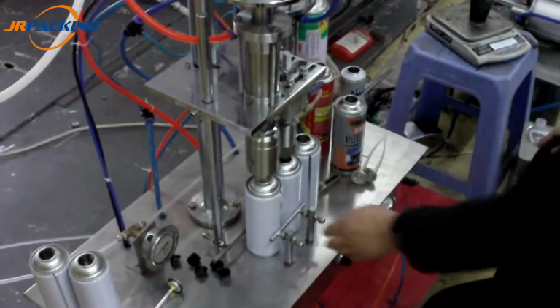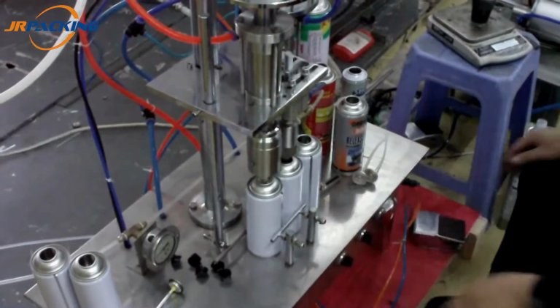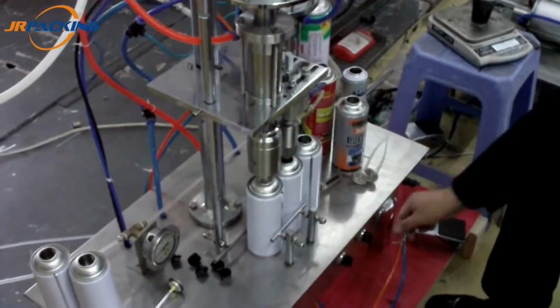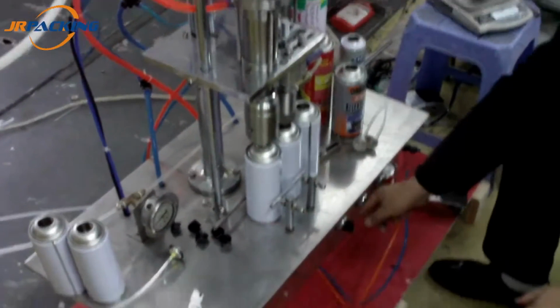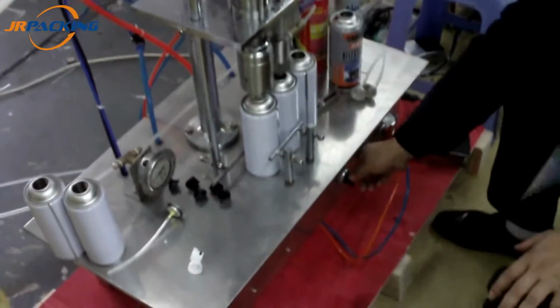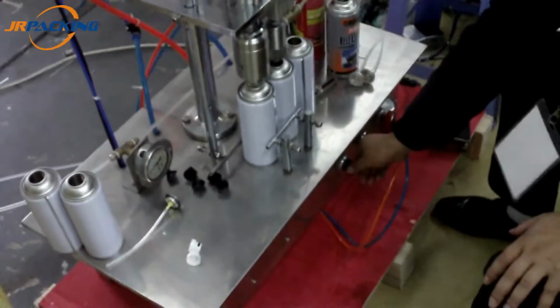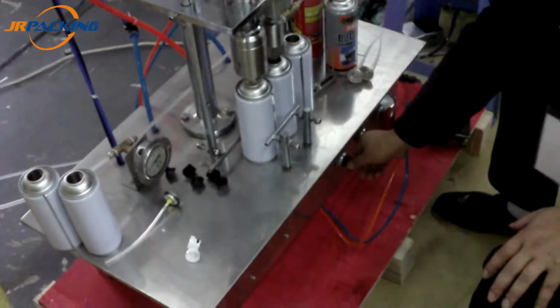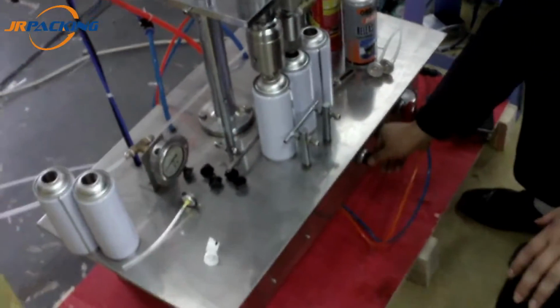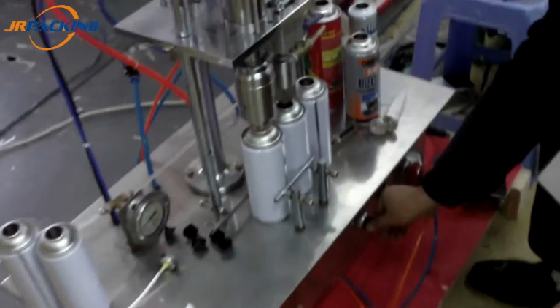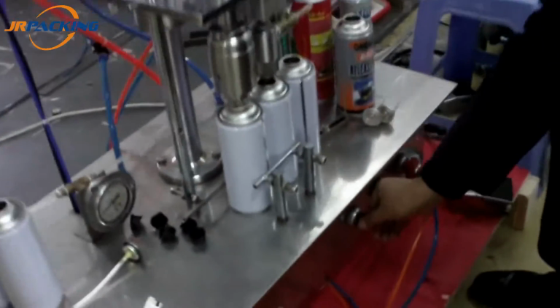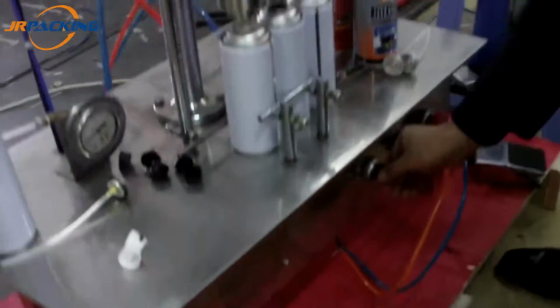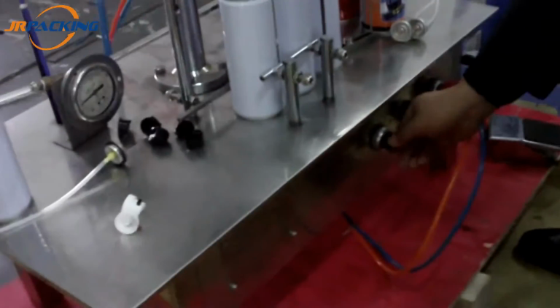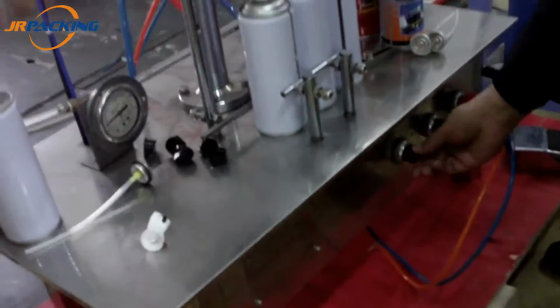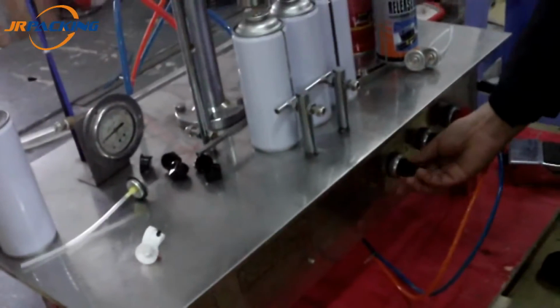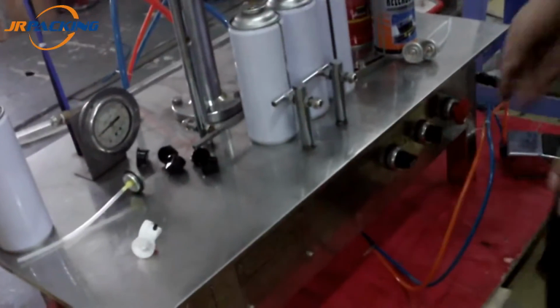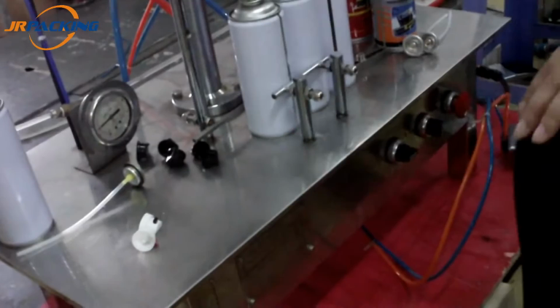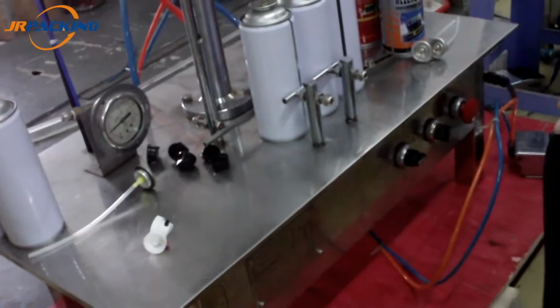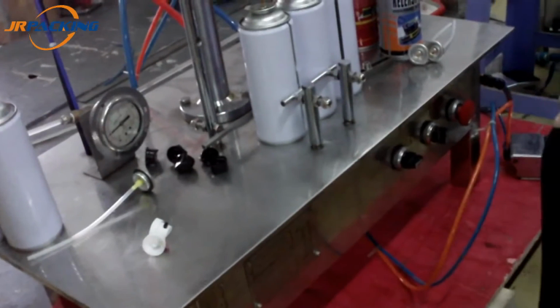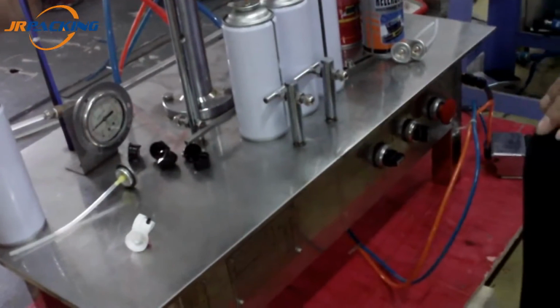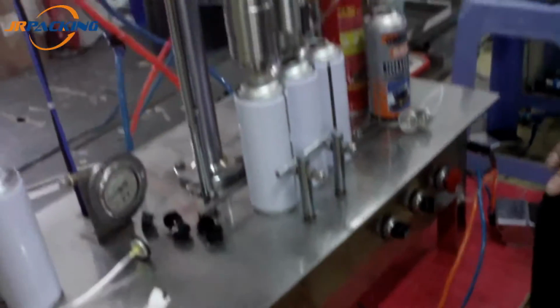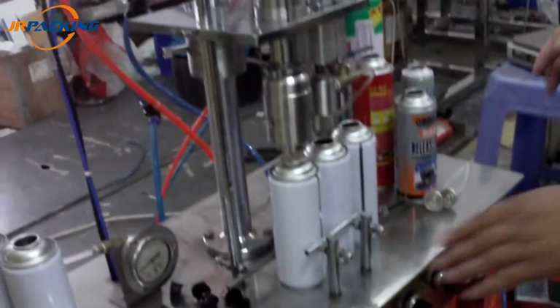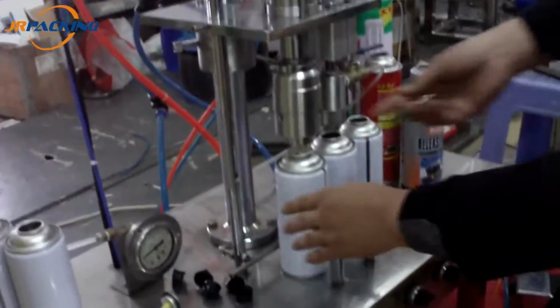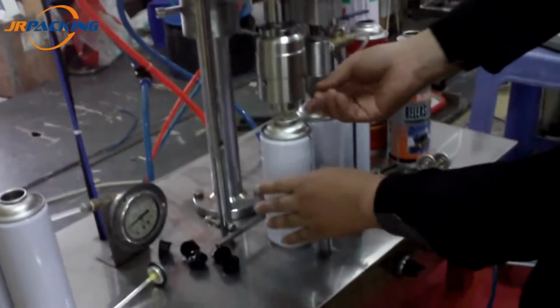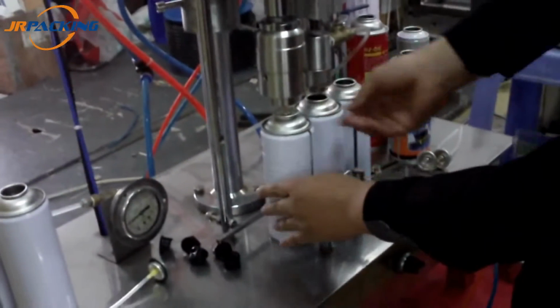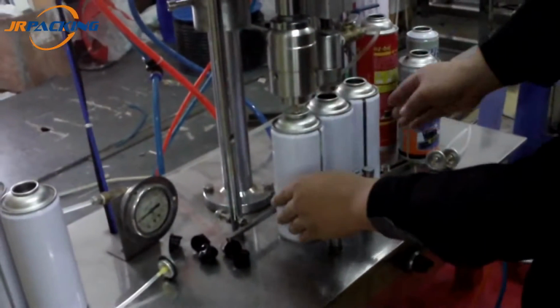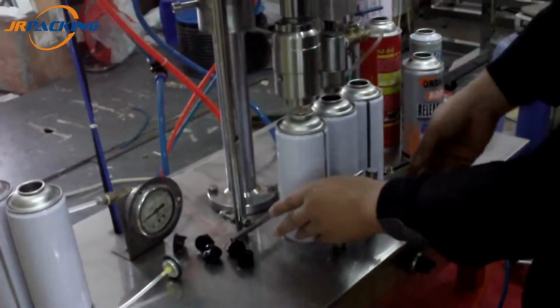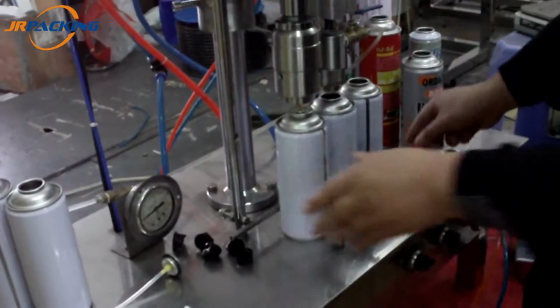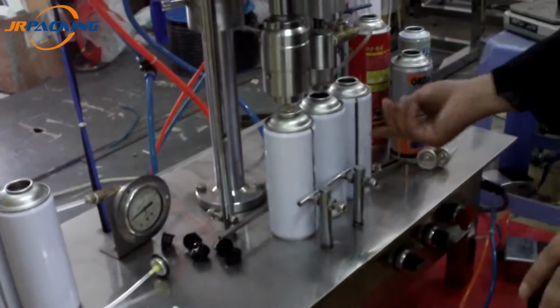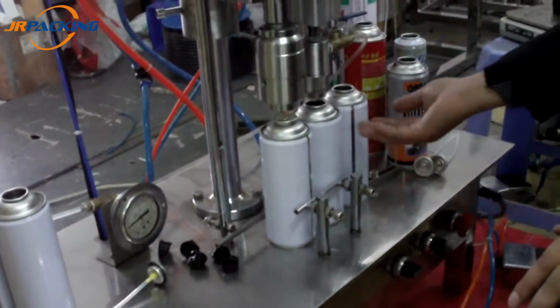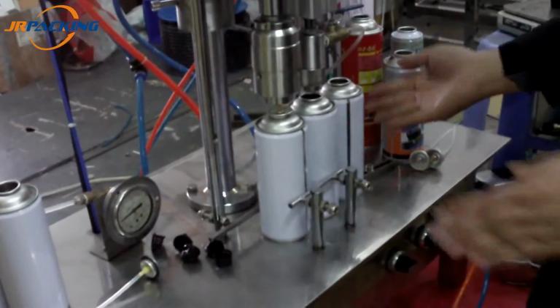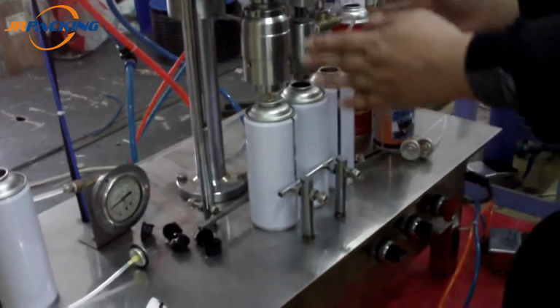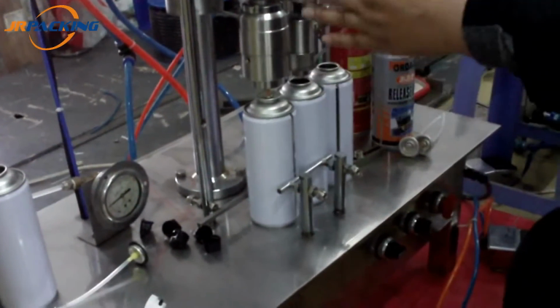First, let's open the valve. This one is going to be used in our factory.